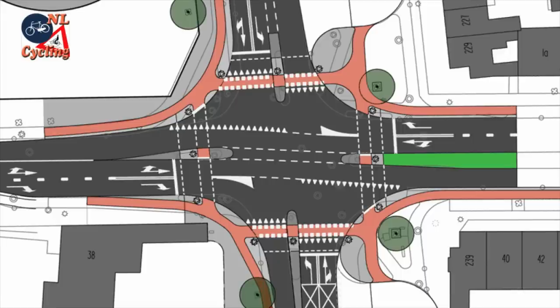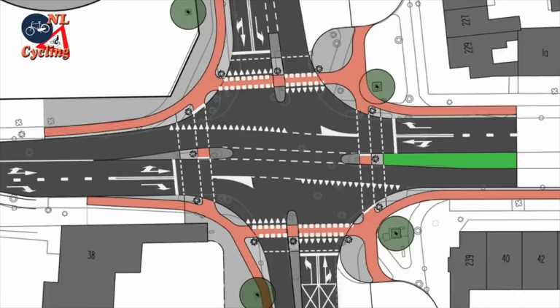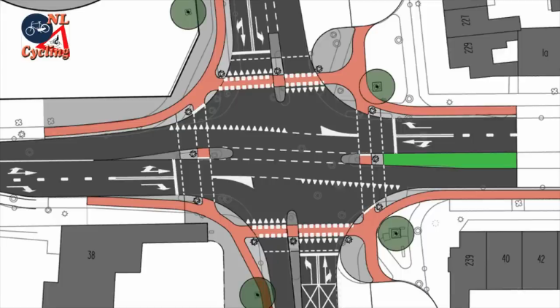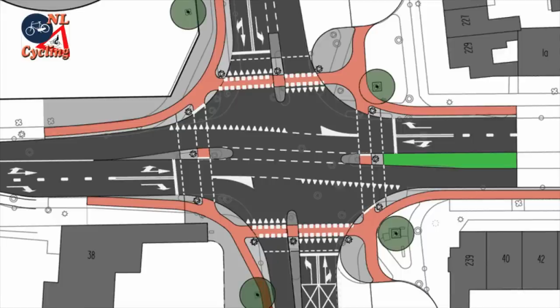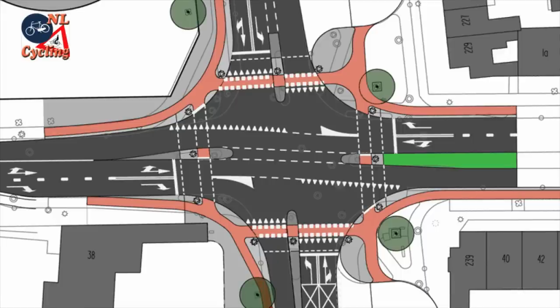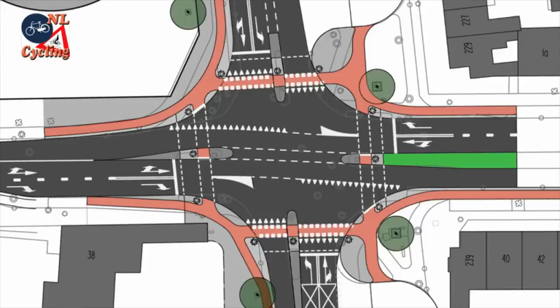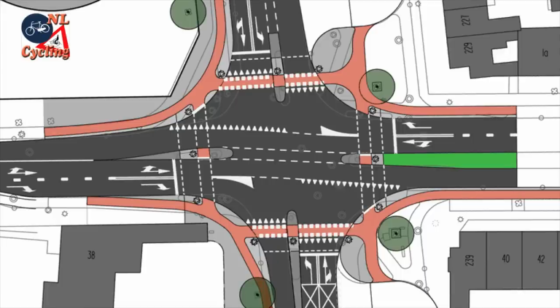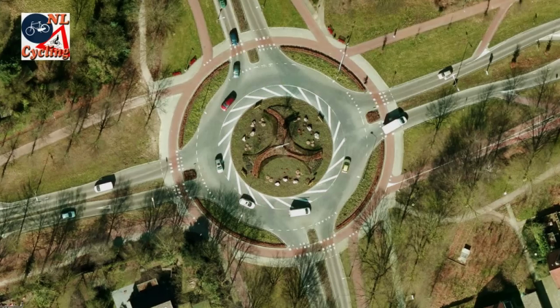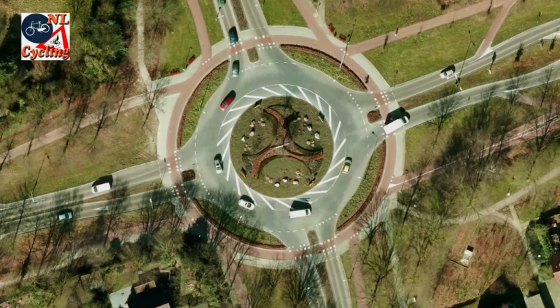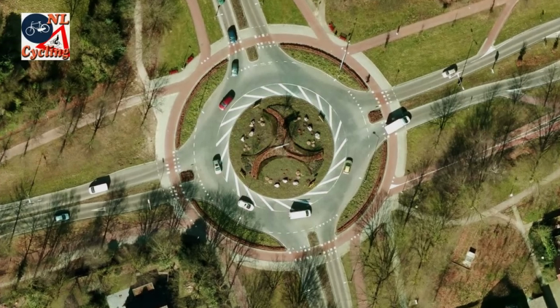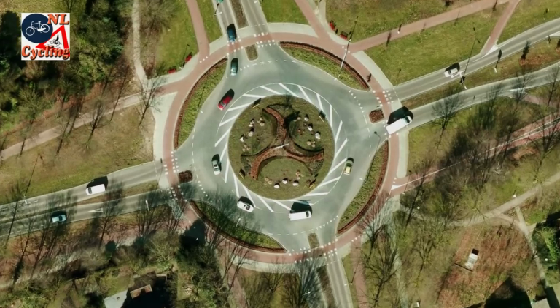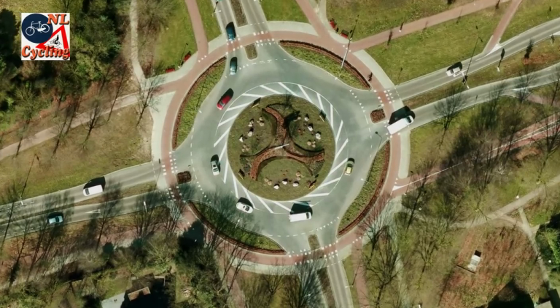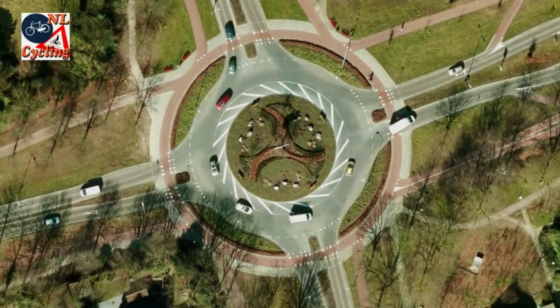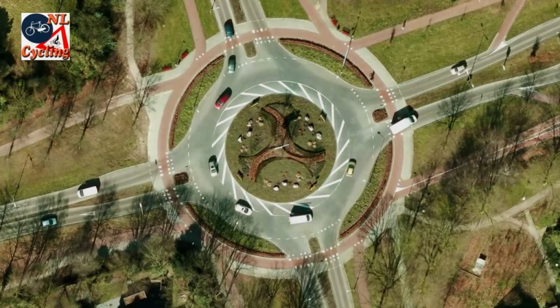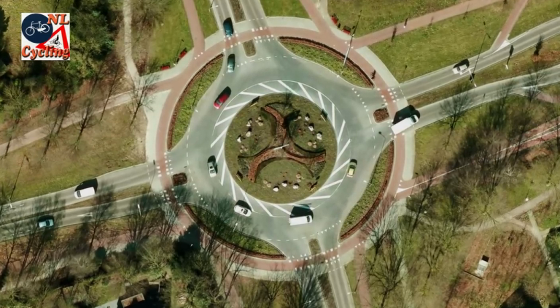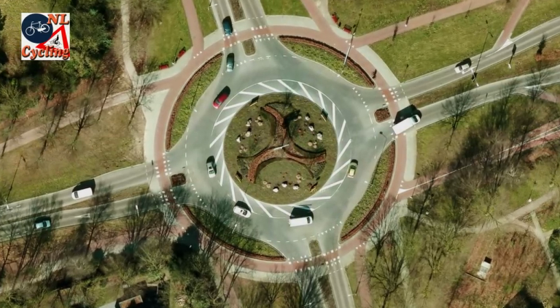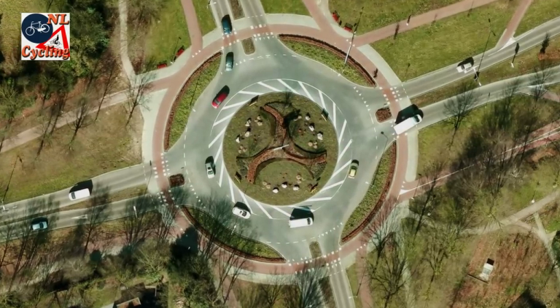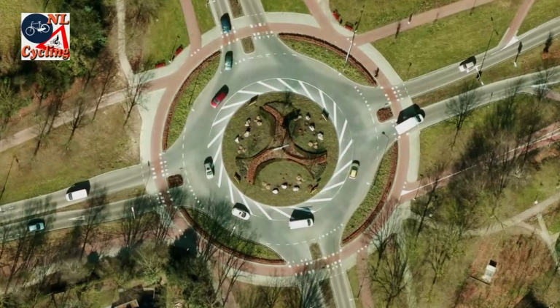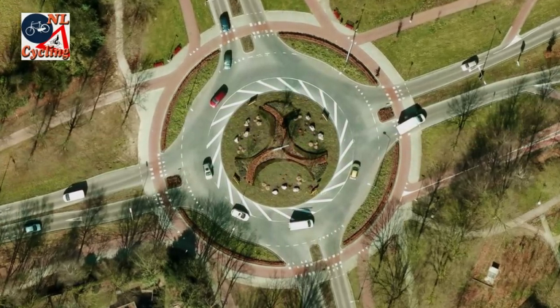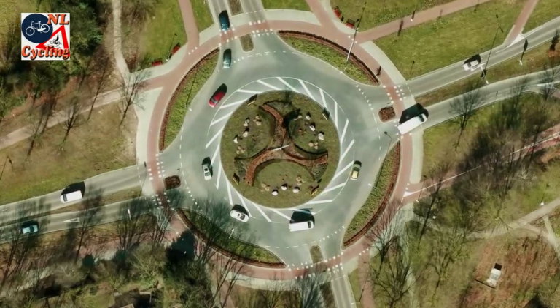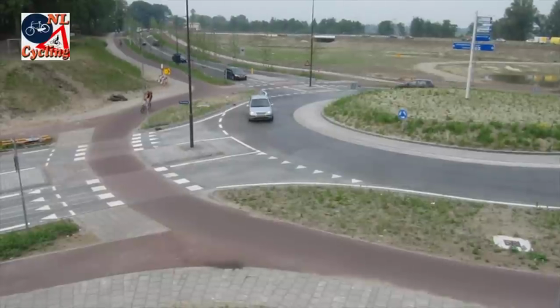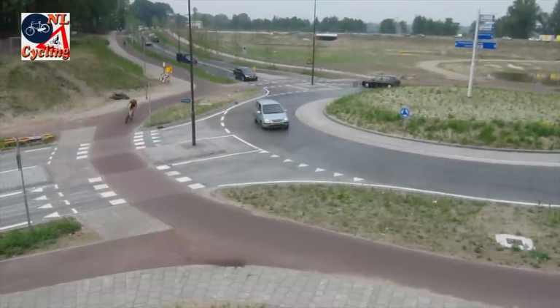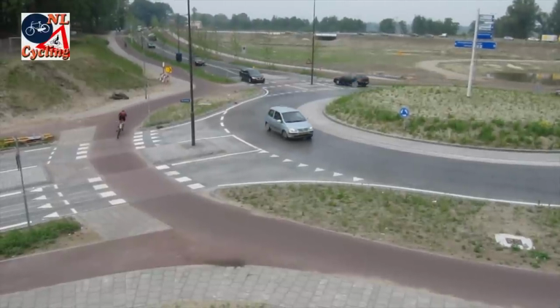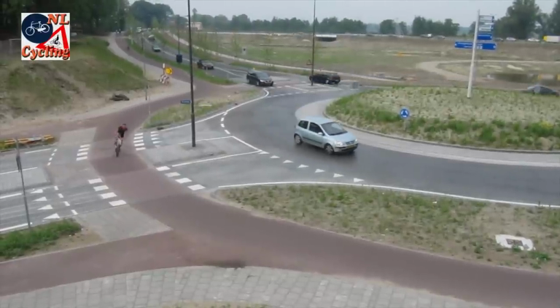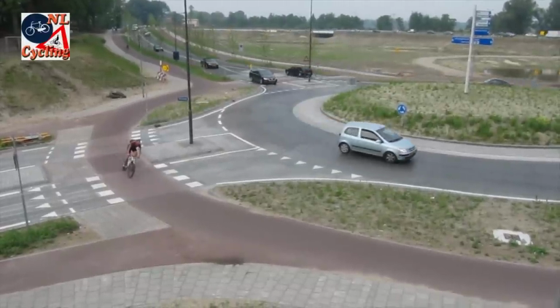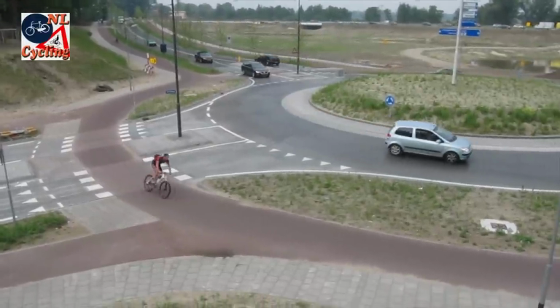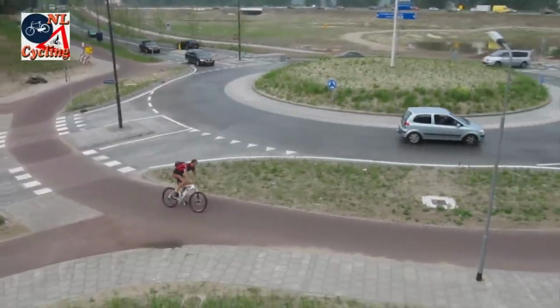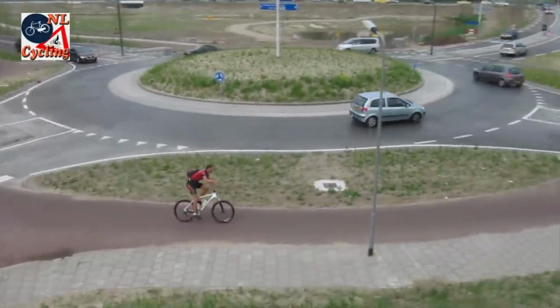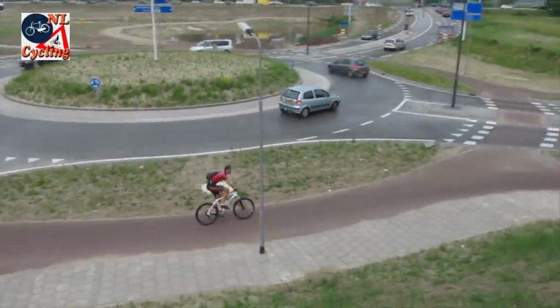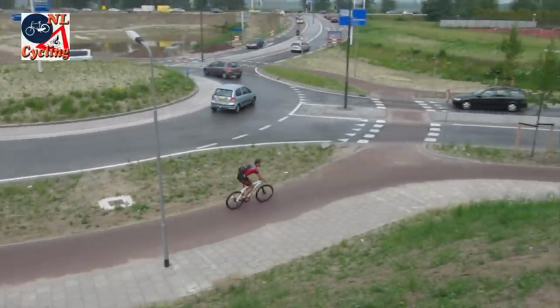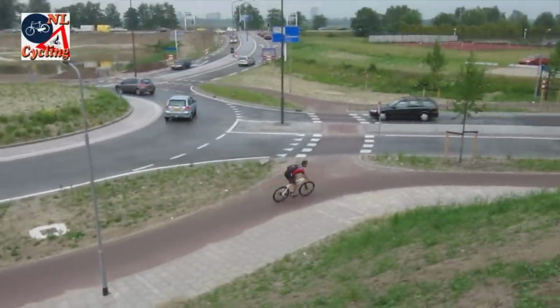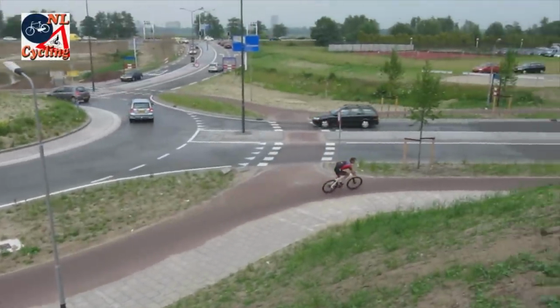But junction design developed further. Roundabouts have proven to be much safer than traditional four-arm junctions. And they can have a cycle track all around them too, on which people cycling can have priority over motor traffic.